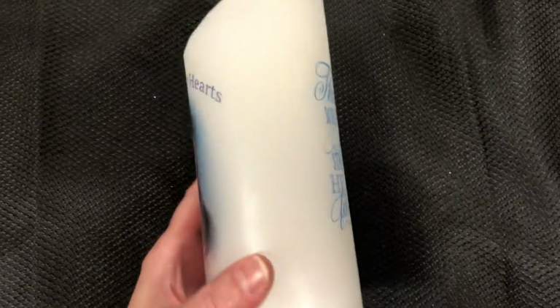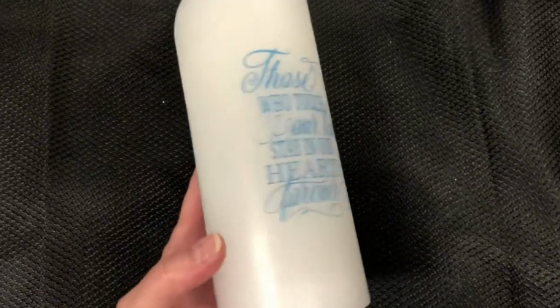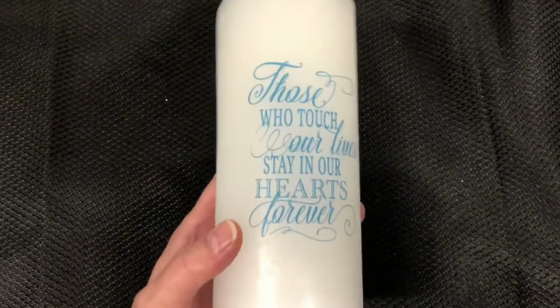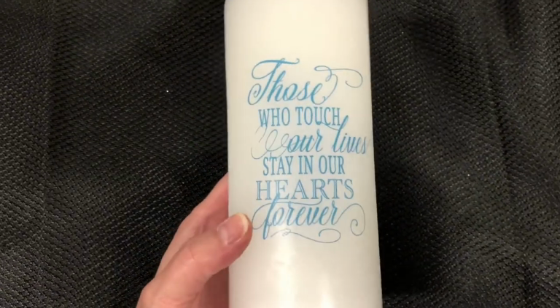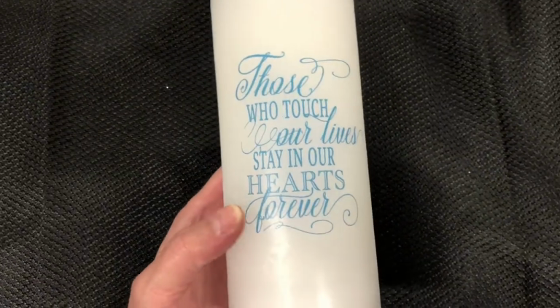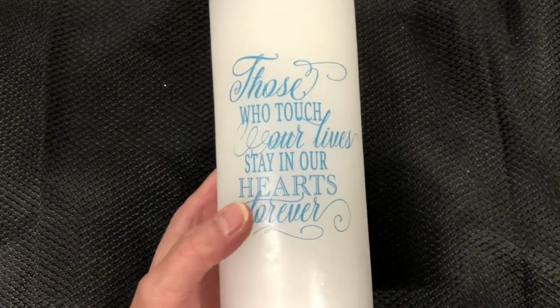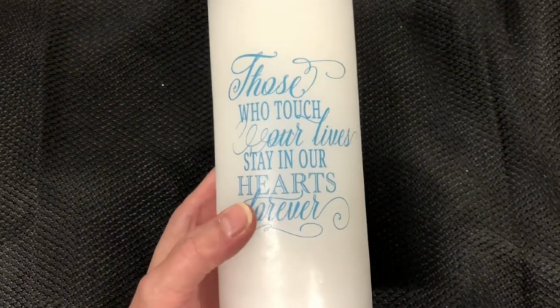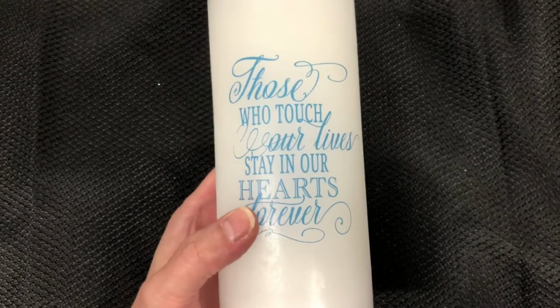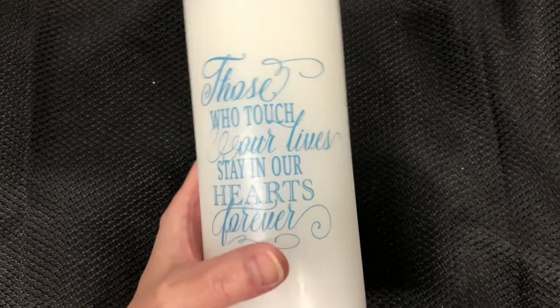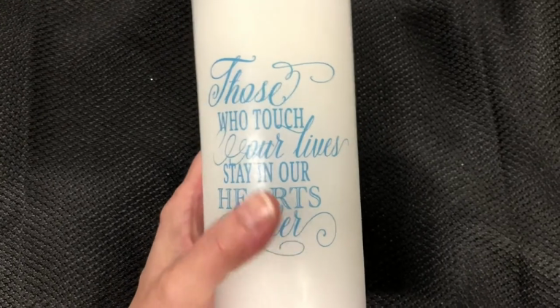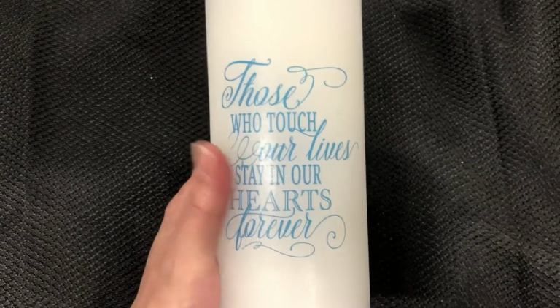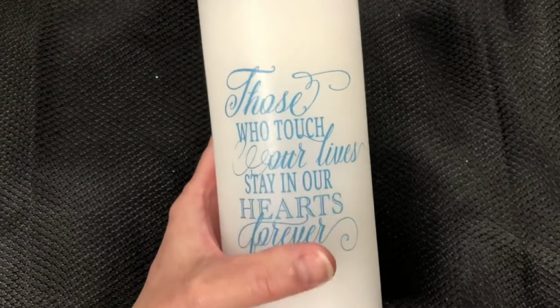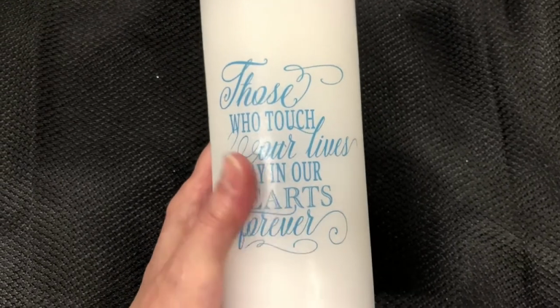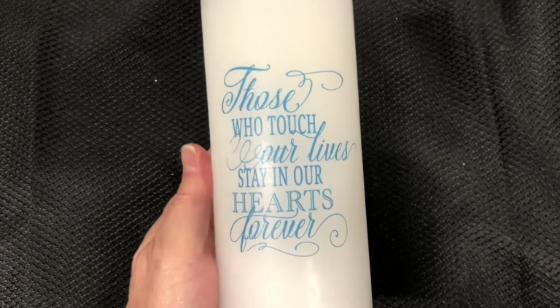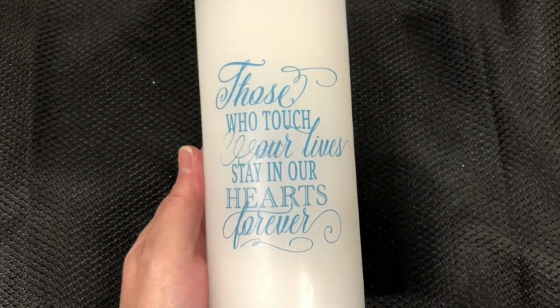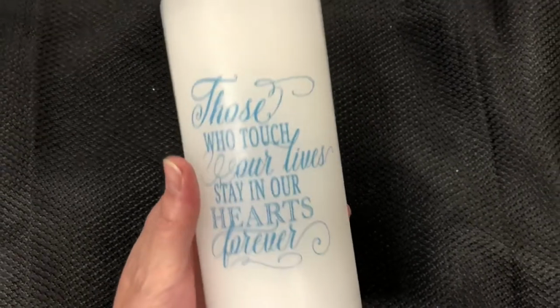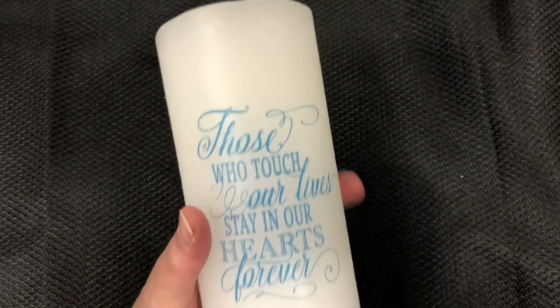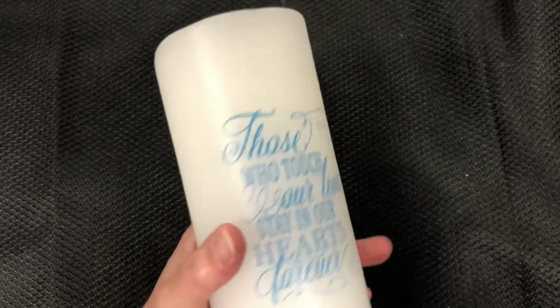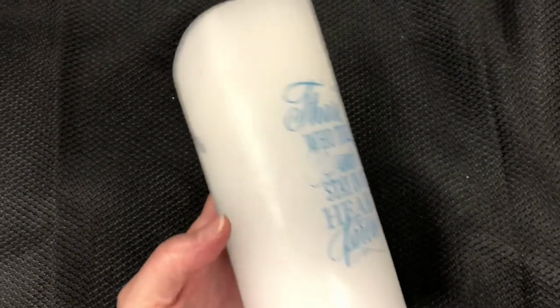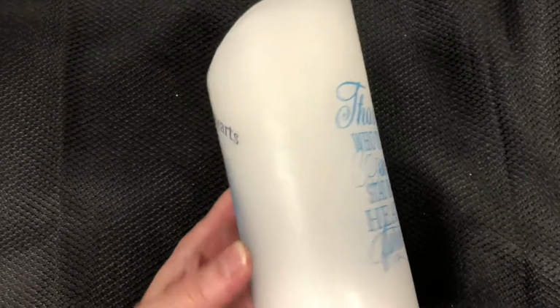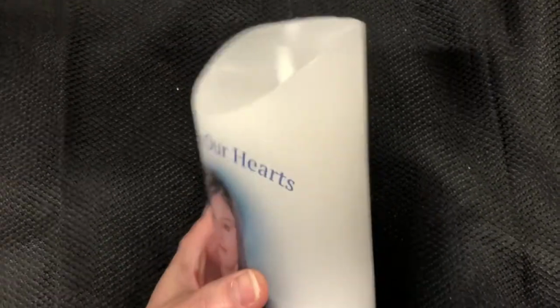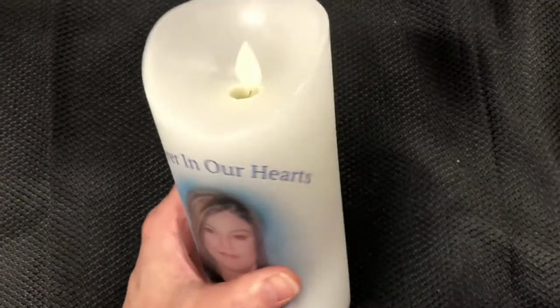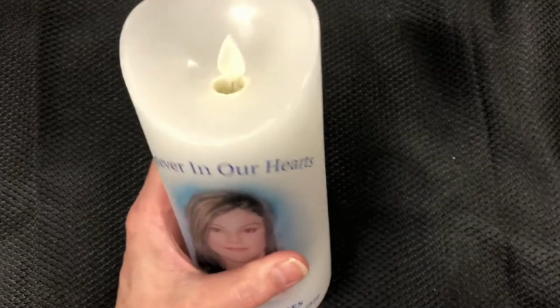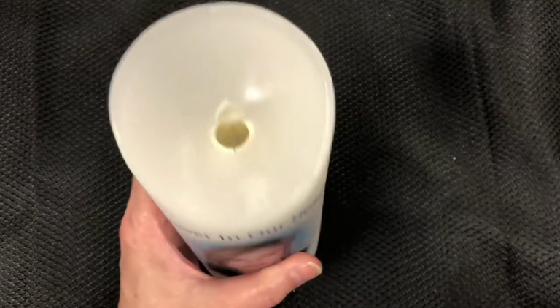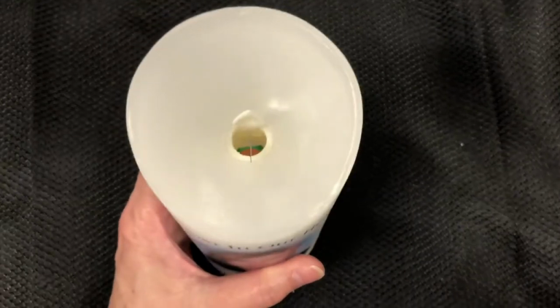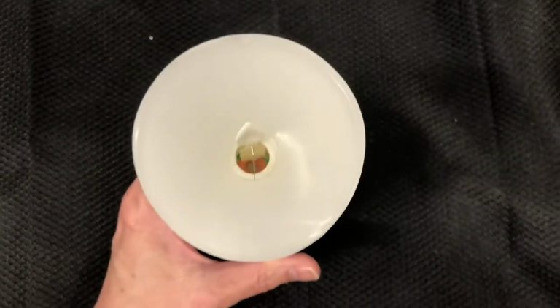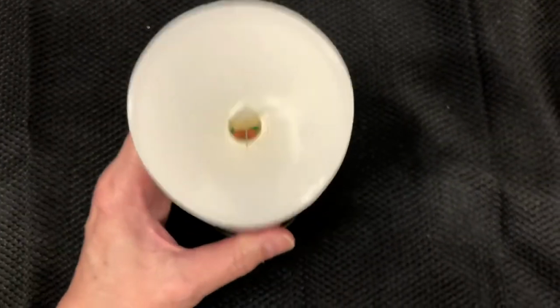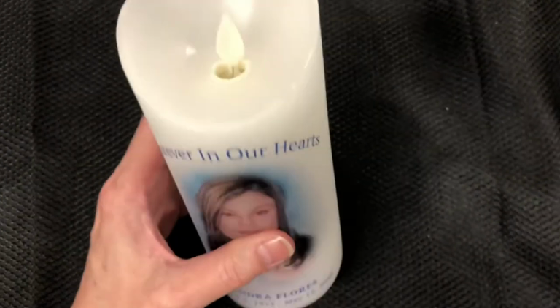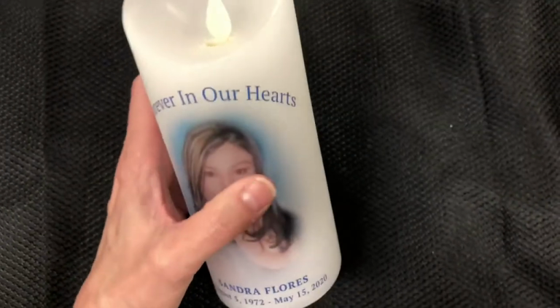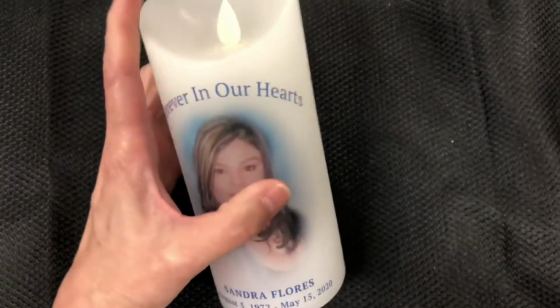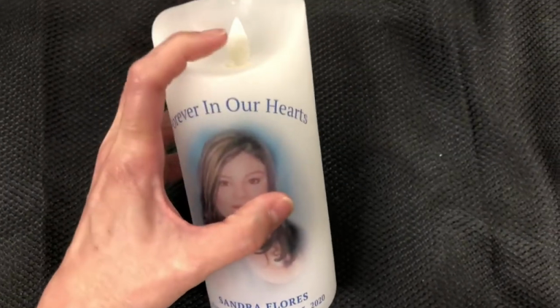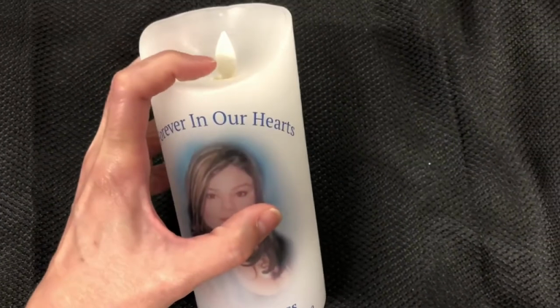The back of the candle is imprinted with the memorial quote: 'Those who touch our lives will stay in our hearts forever.' The artwork is embedded within the wax for a durable finish.